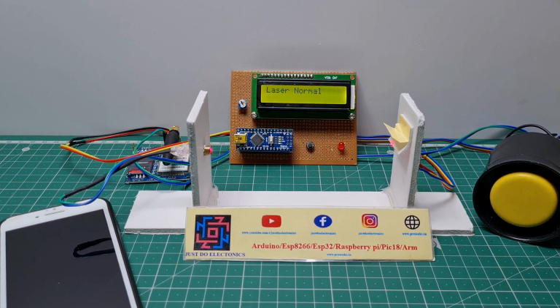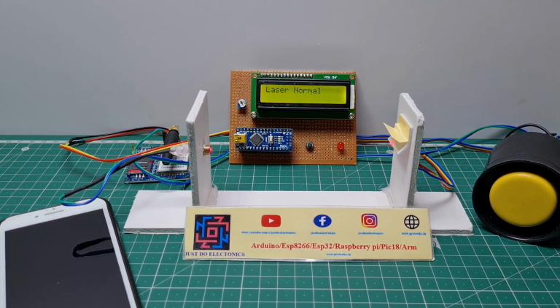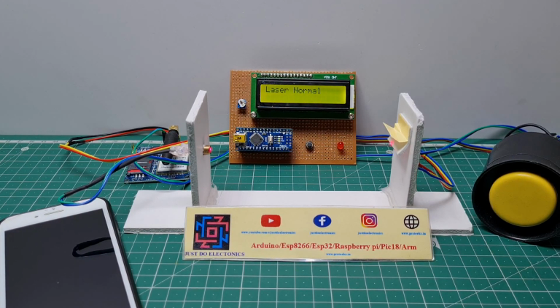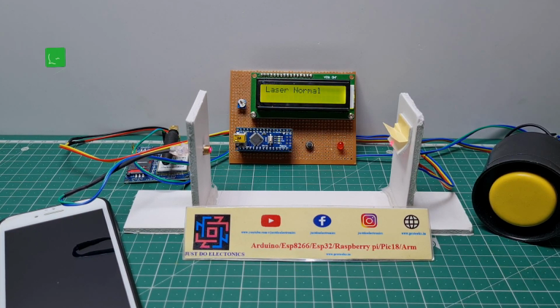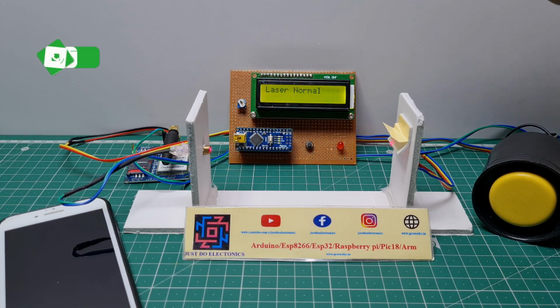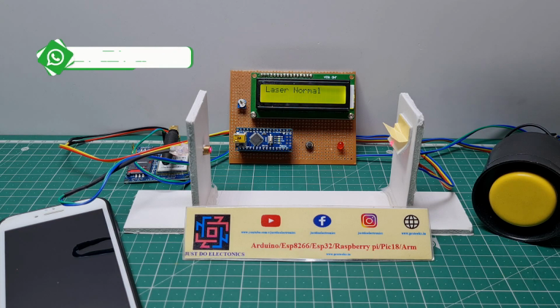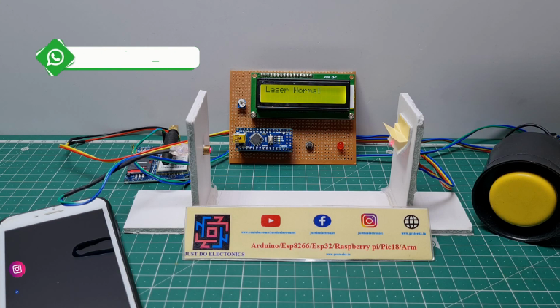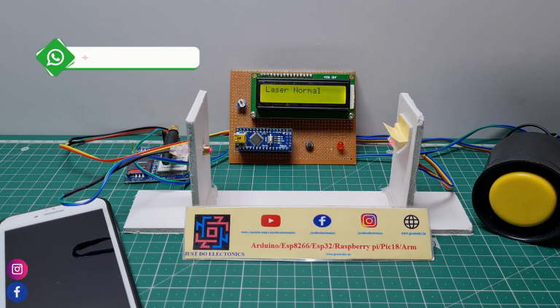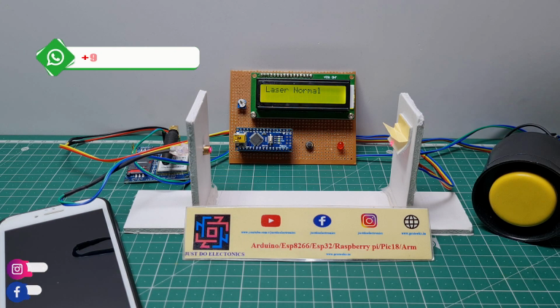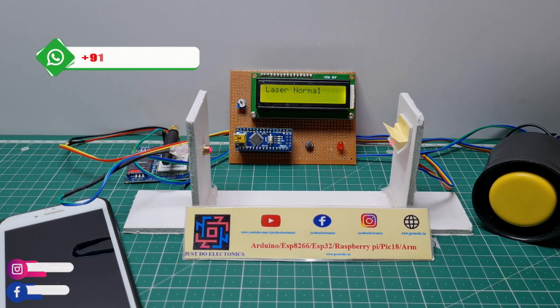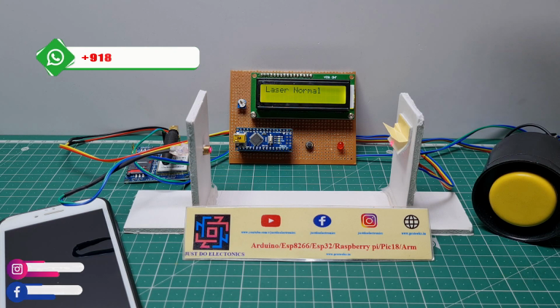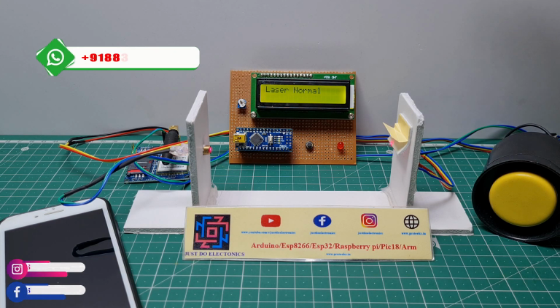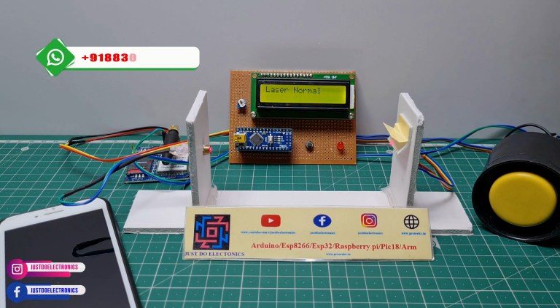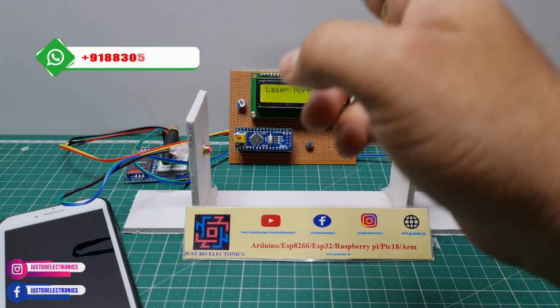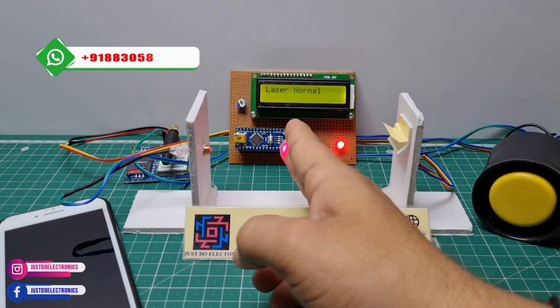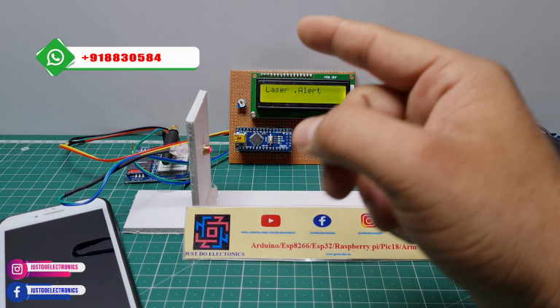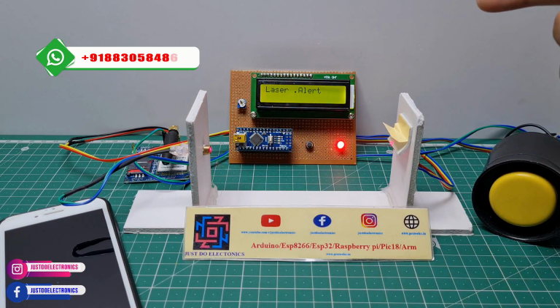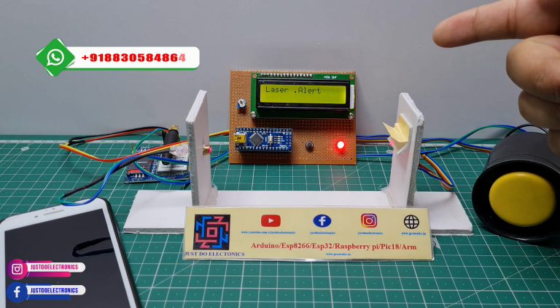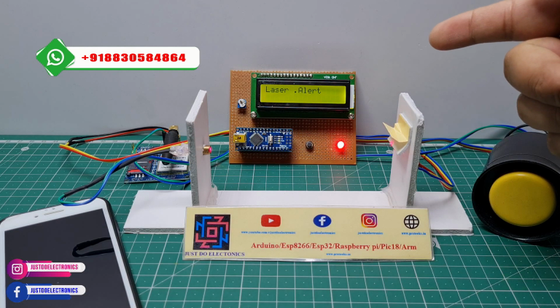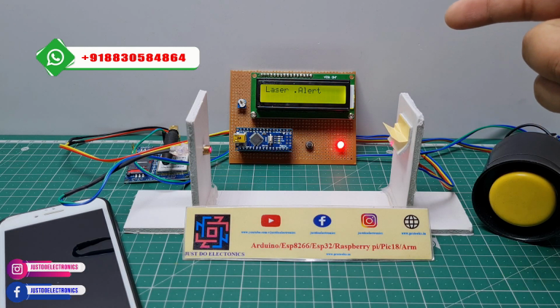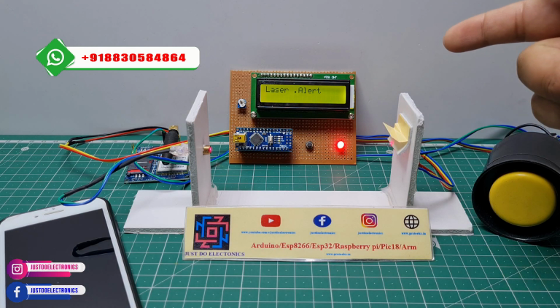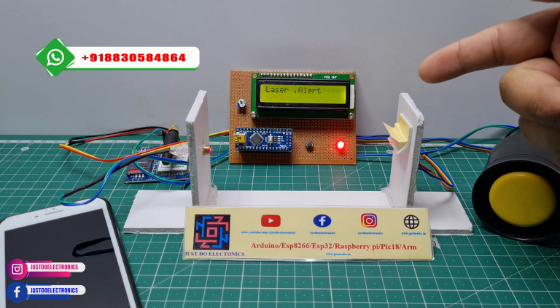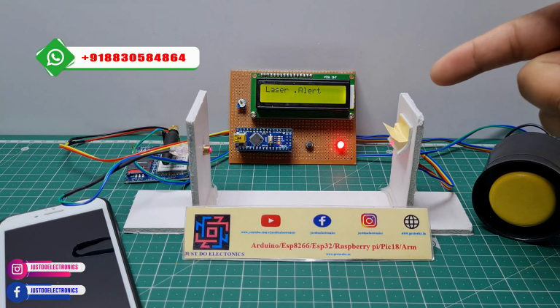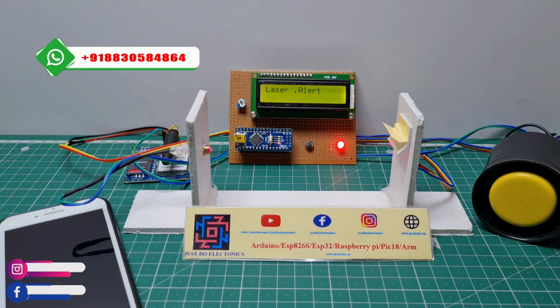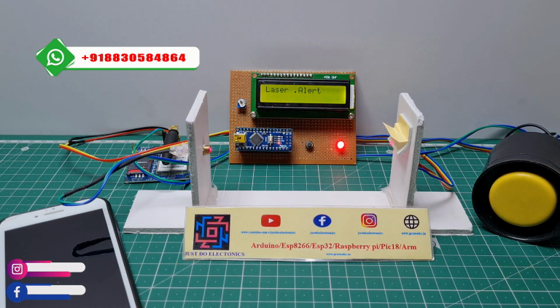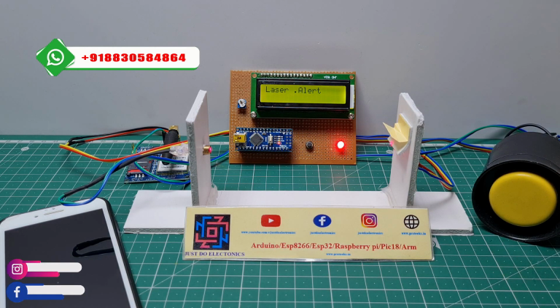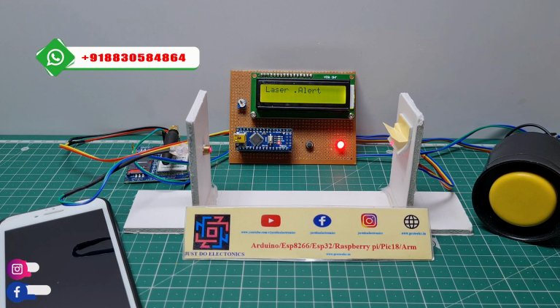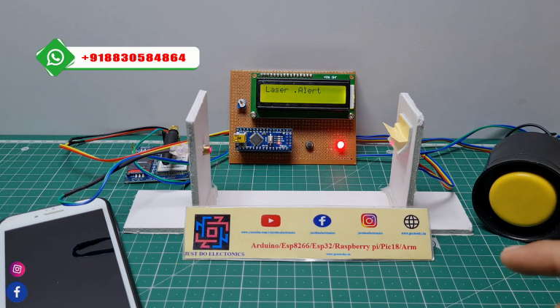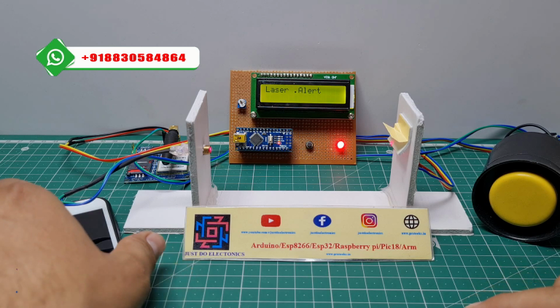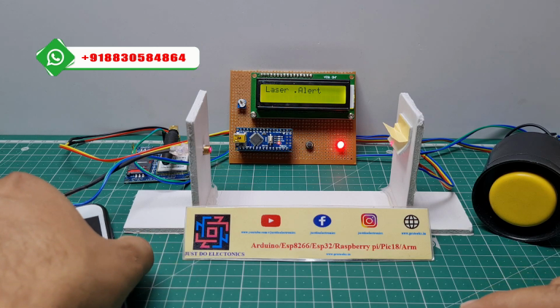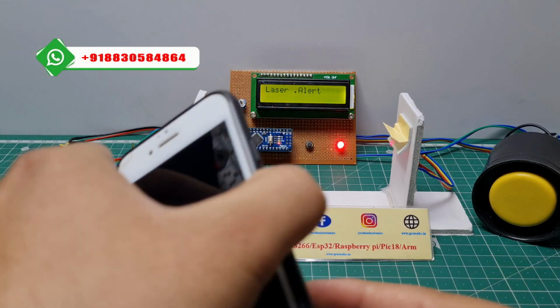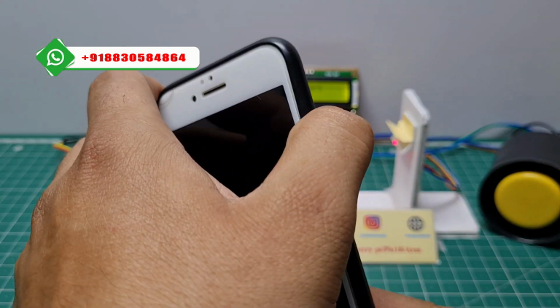The LCD display shows 'laser normal' and when I cross this laser sensor it displays 'laser alert', the red light activates, the siren activates, and then the GSM is sending a text message.